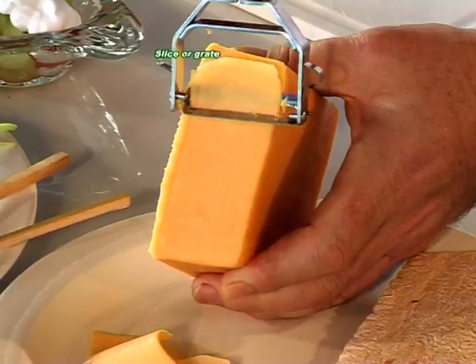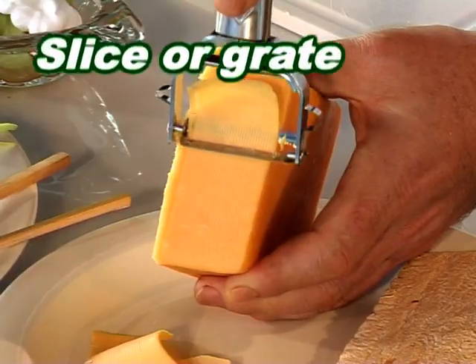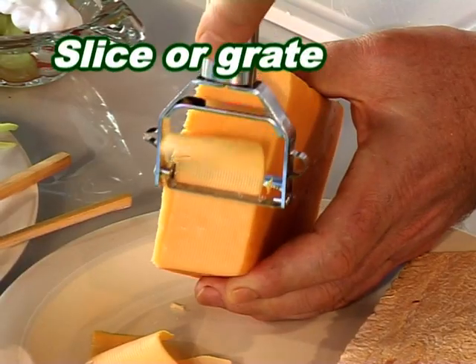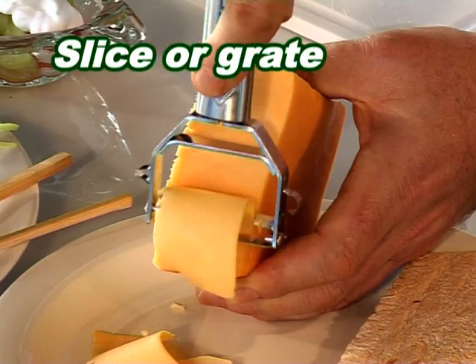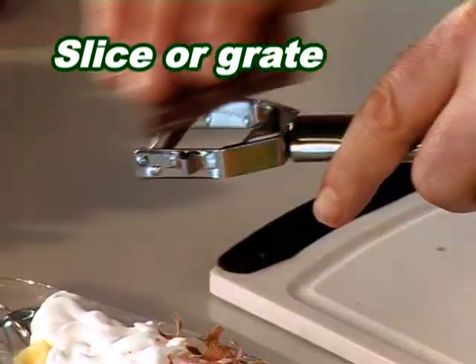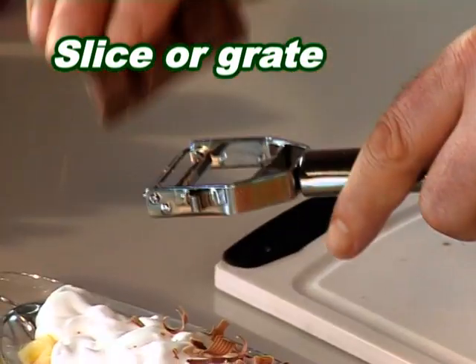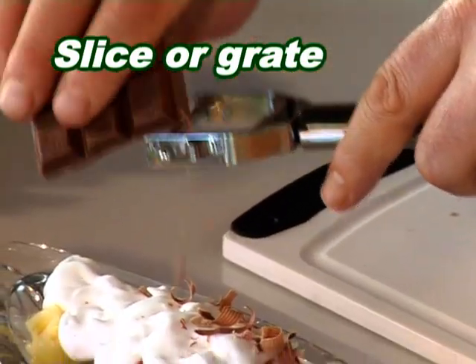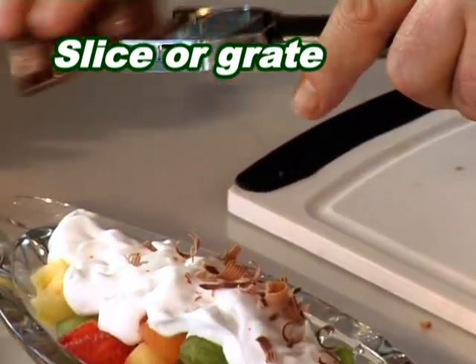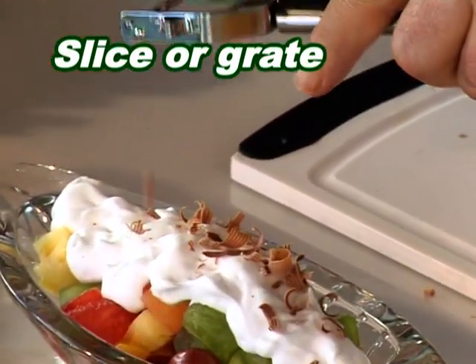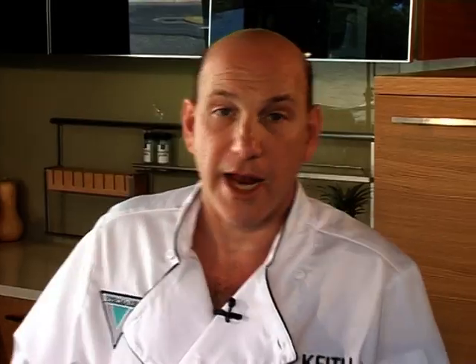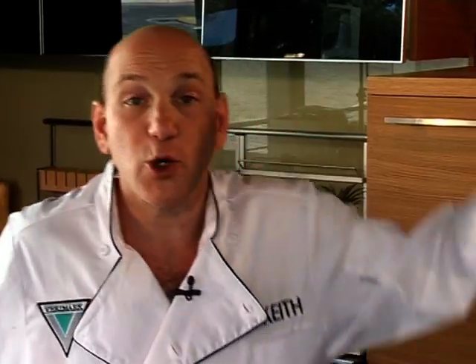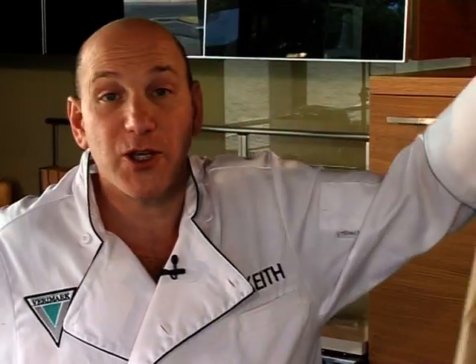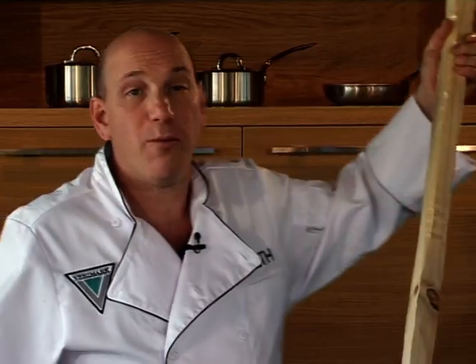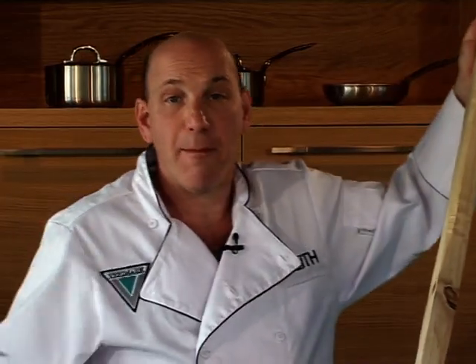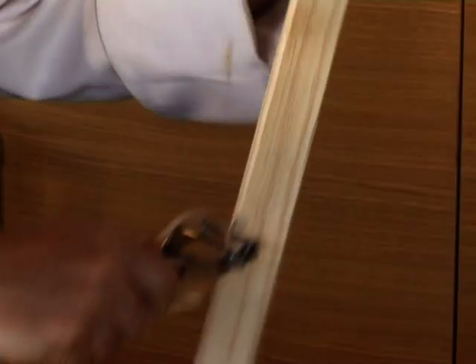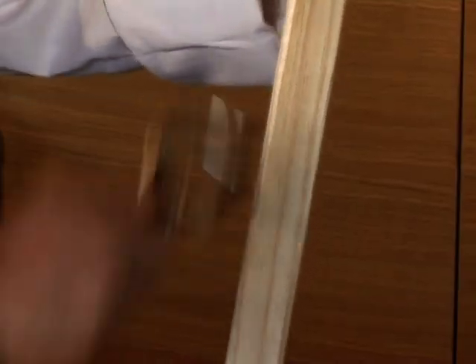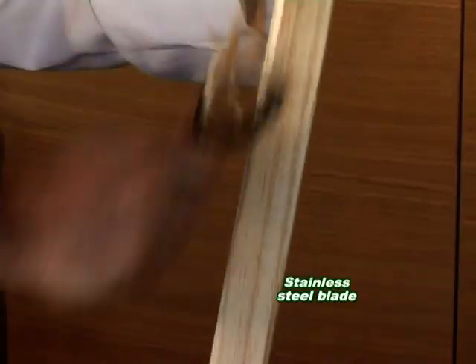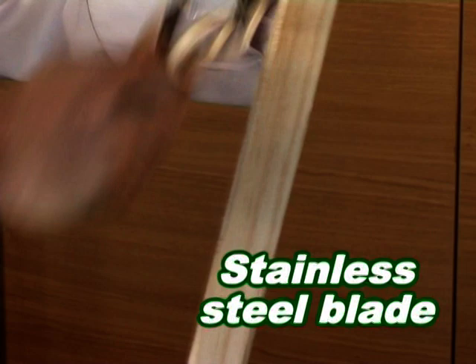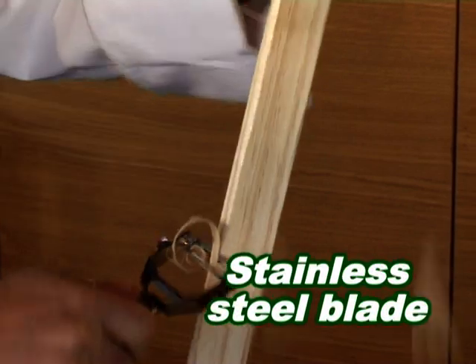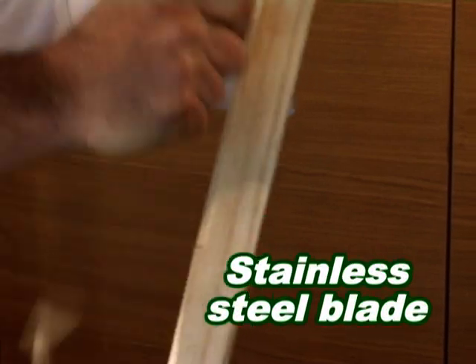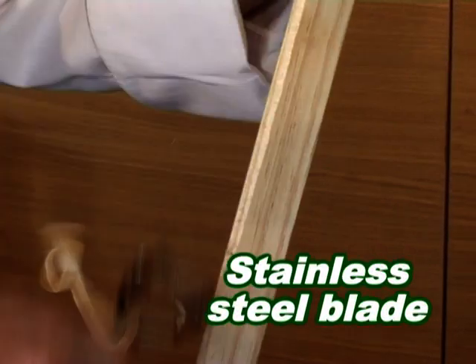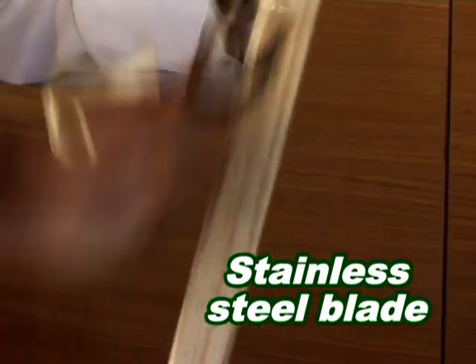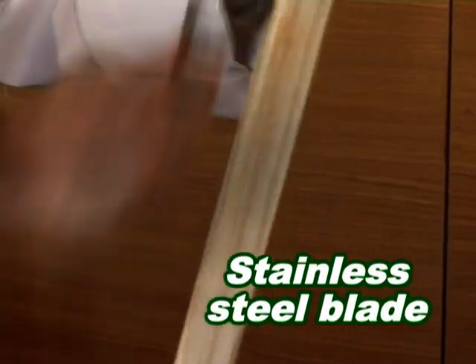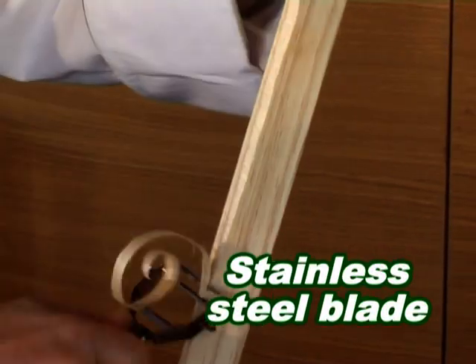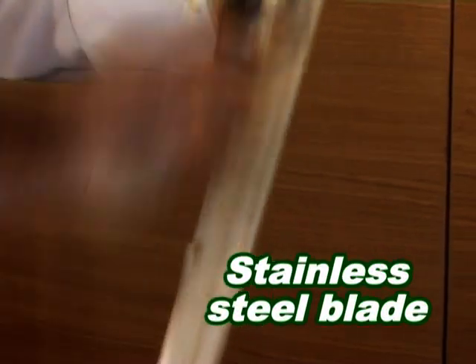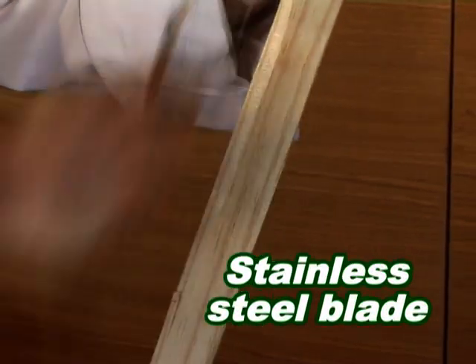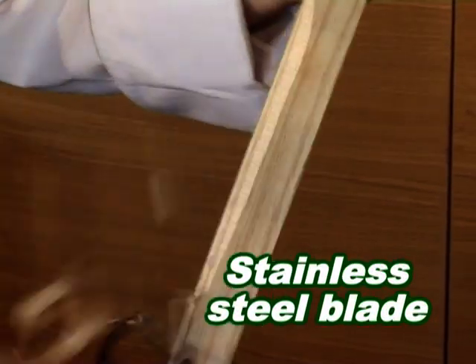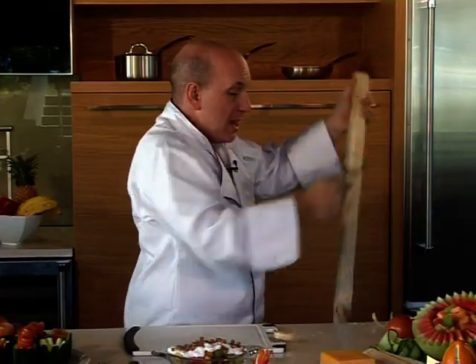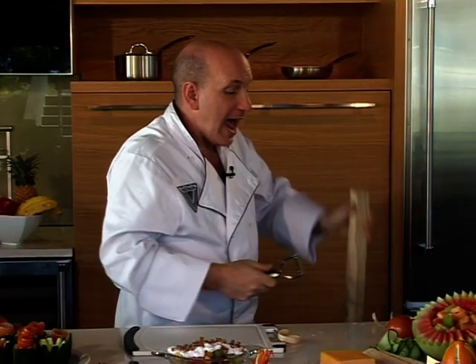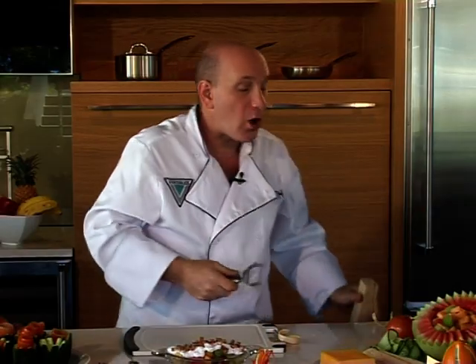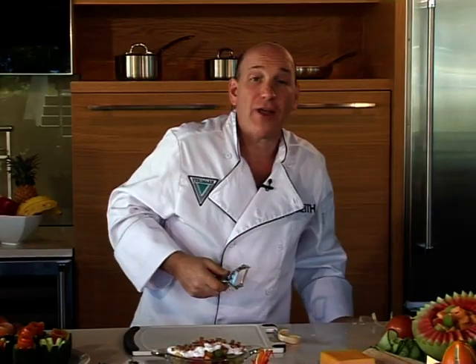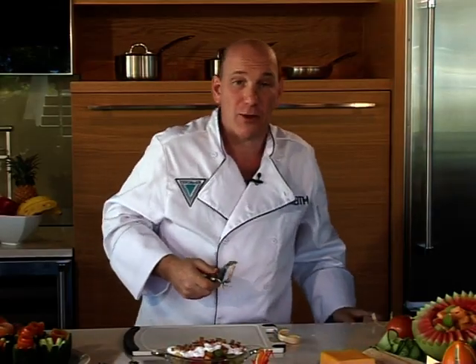You can even grate or slice cheese or chocolate. Now don't try this at home — made of the finest surgical steel, the Shogun actually shaves the wood like a carpenter's plane. Even after all that abuse...